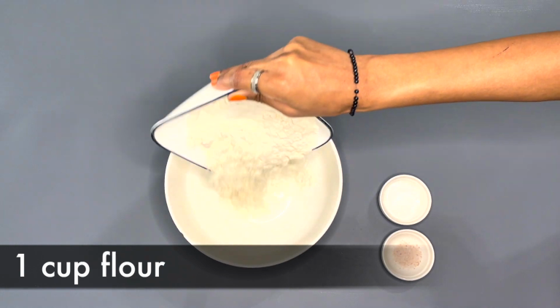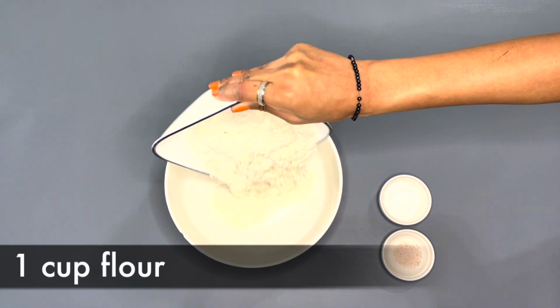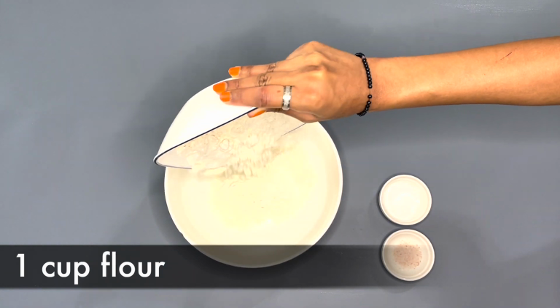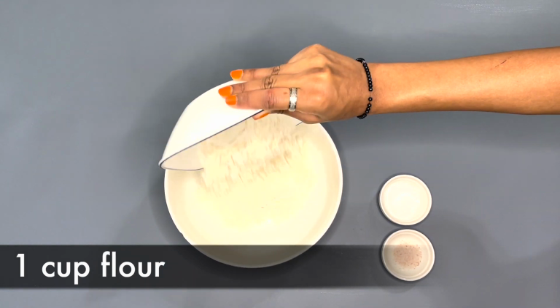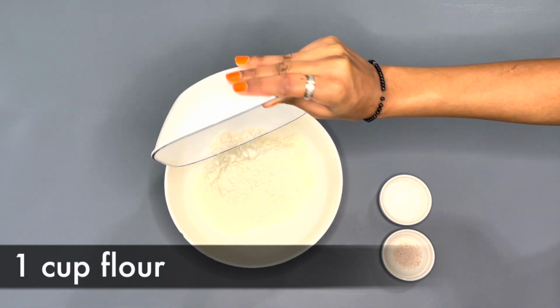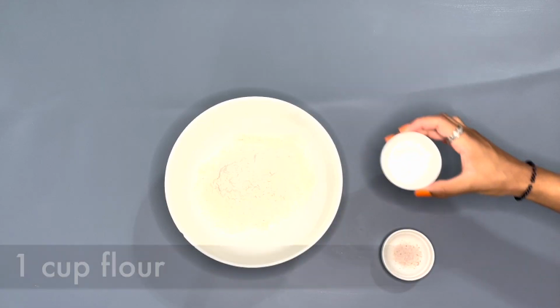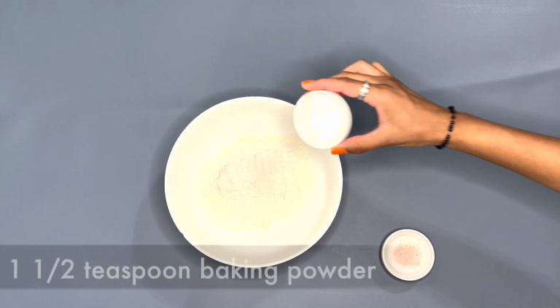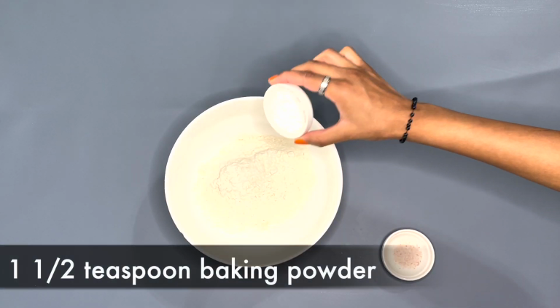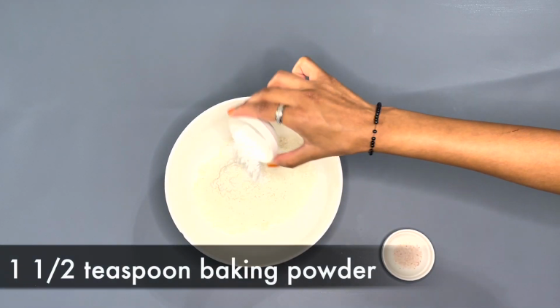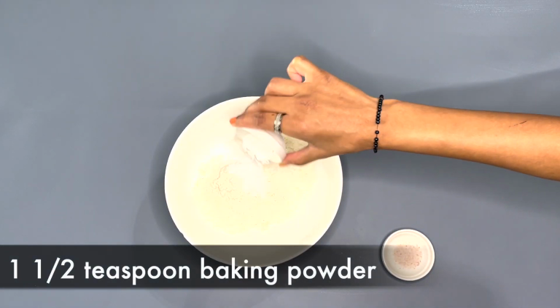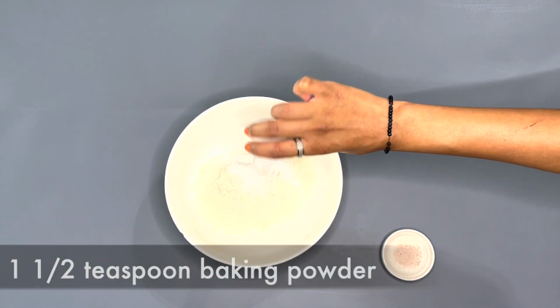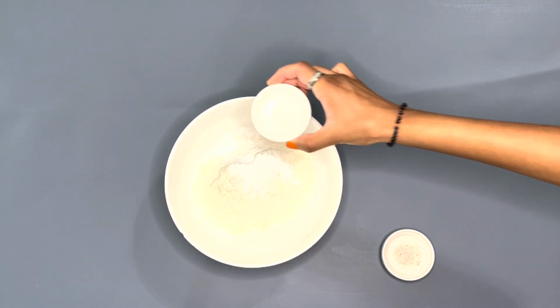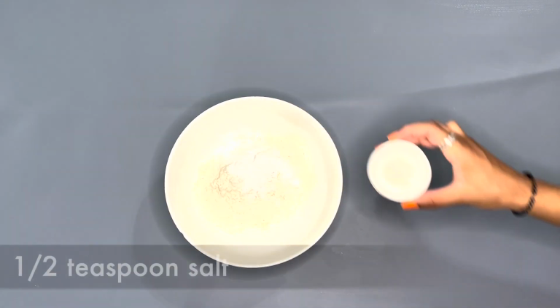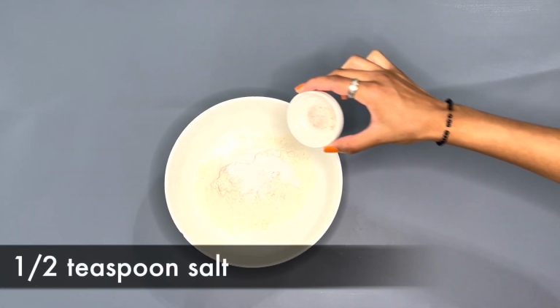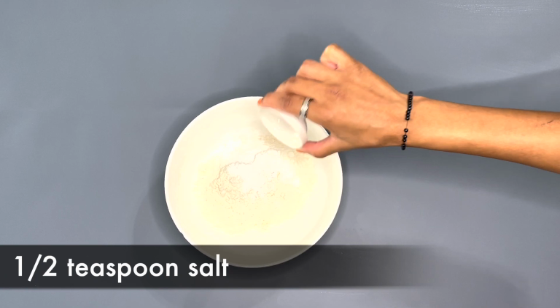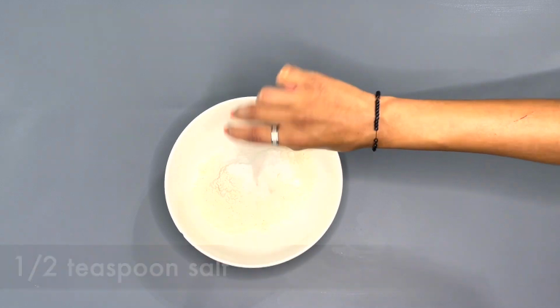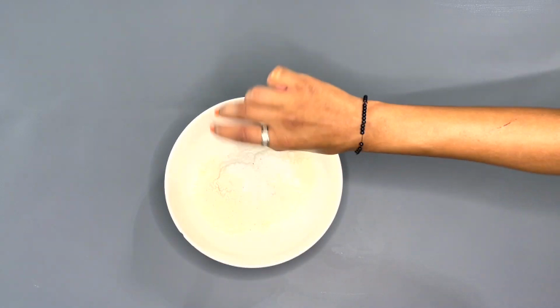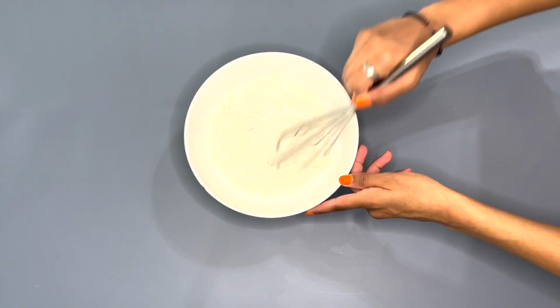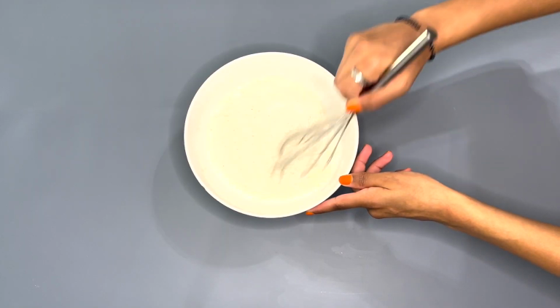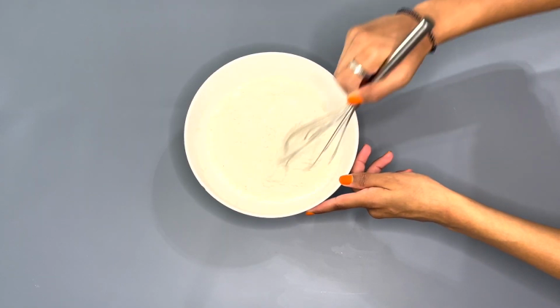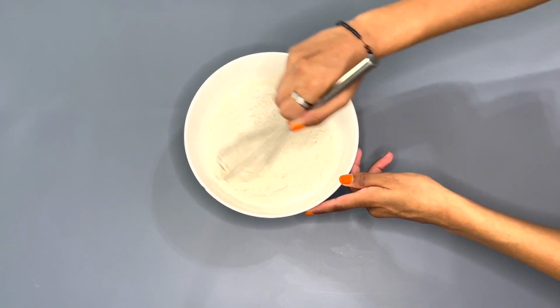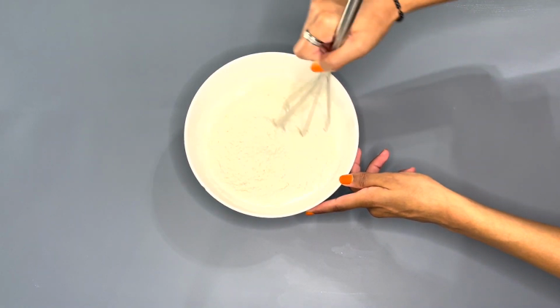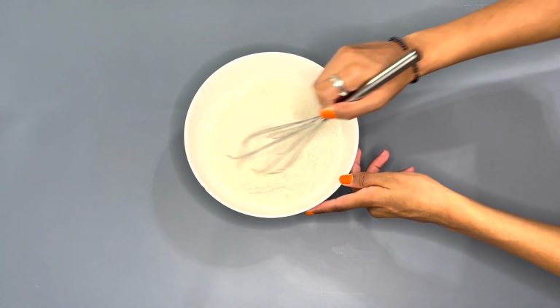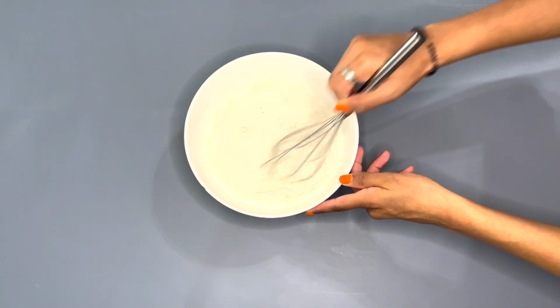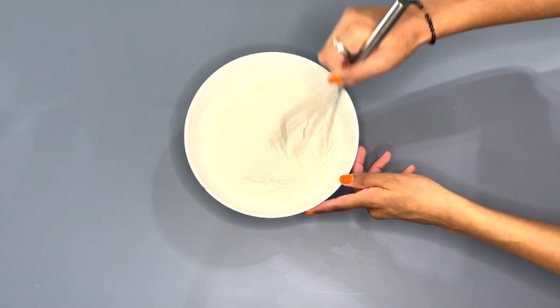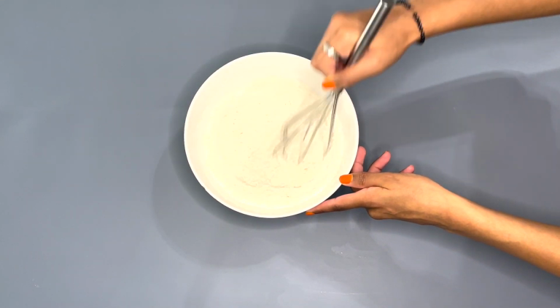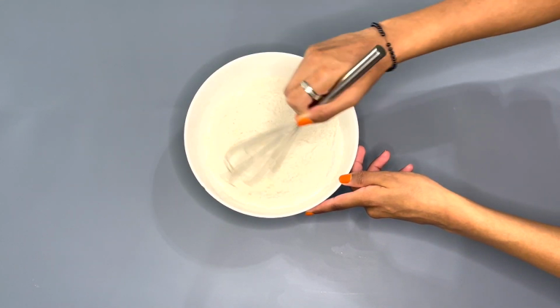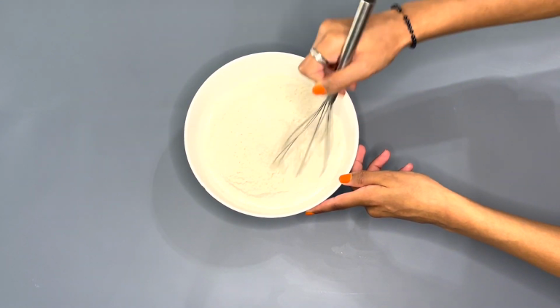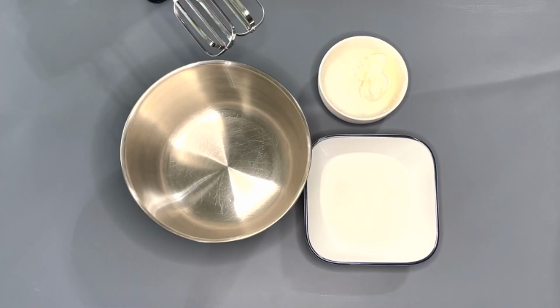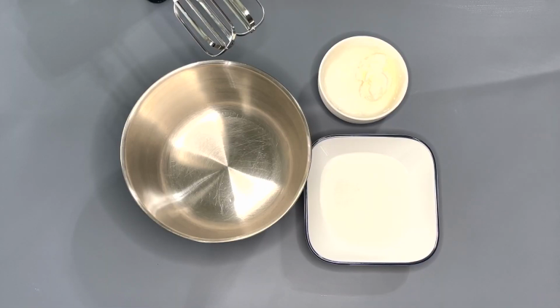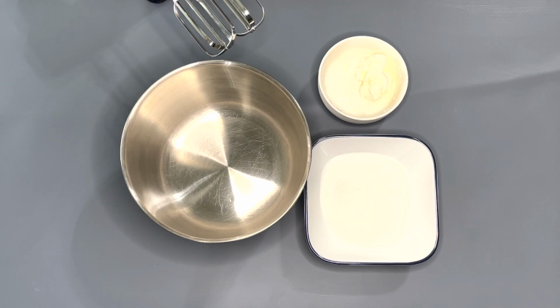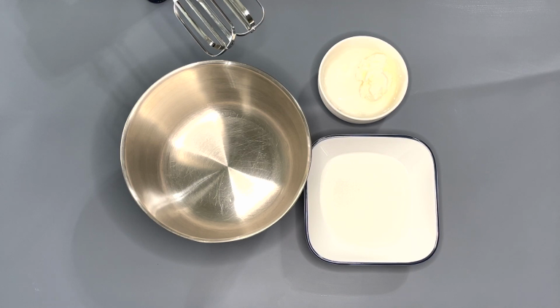Into a mixing bowl, add in one cup of flour, one and a half teaspoons baking powder, half a teaspoon of salt, and mix it with the whisk. After it's all mixed together, set it off to the side.